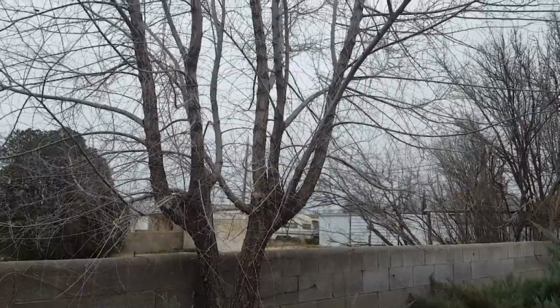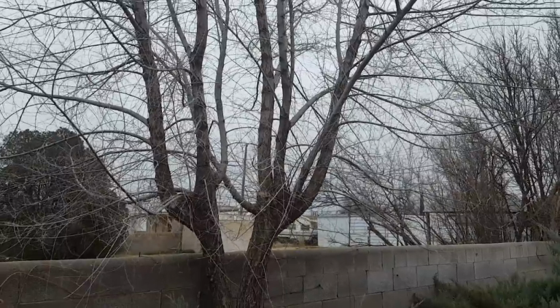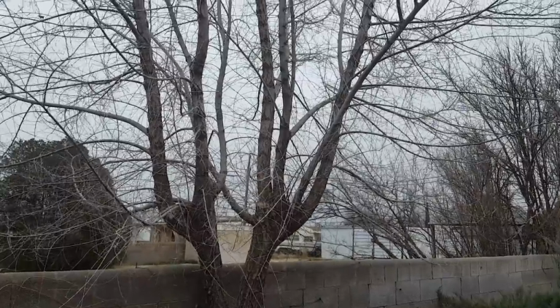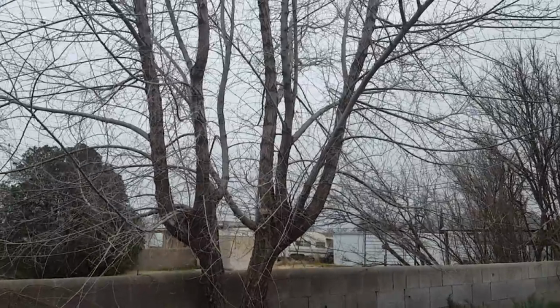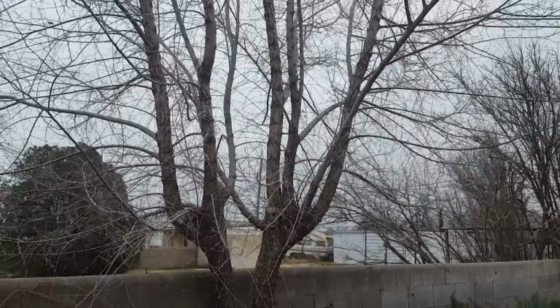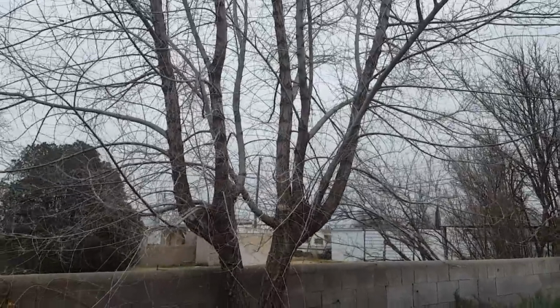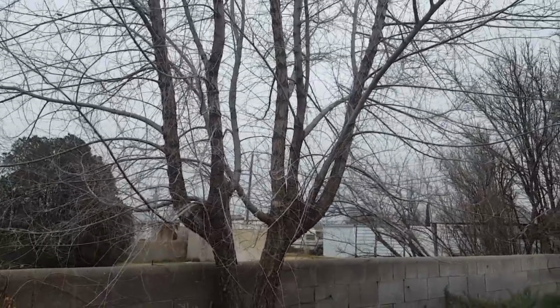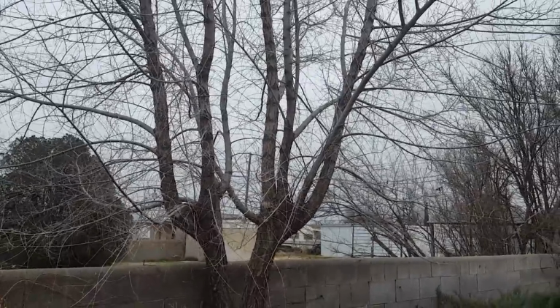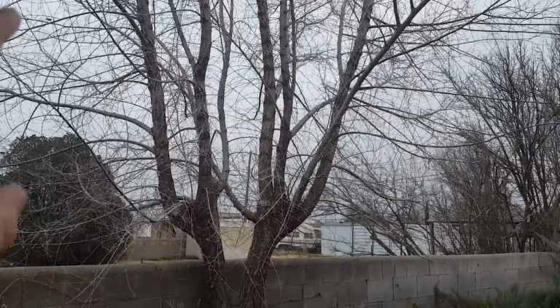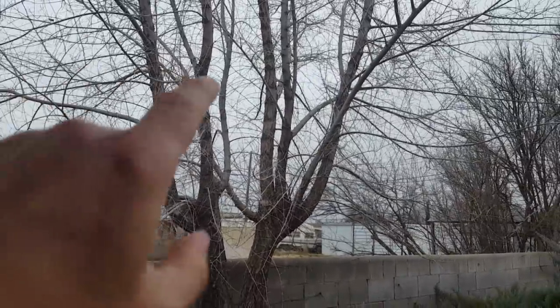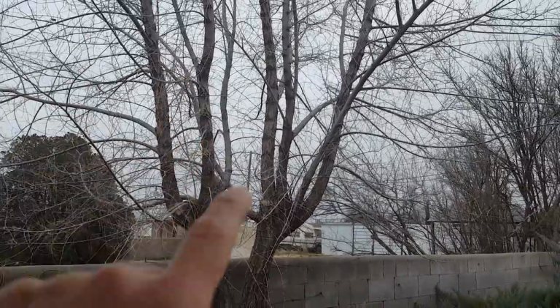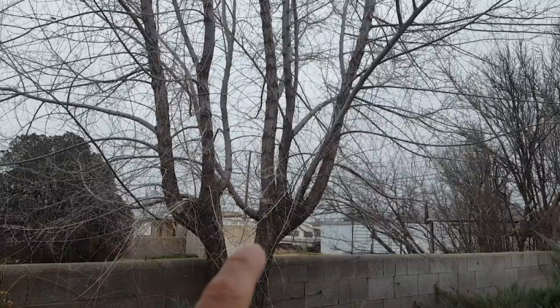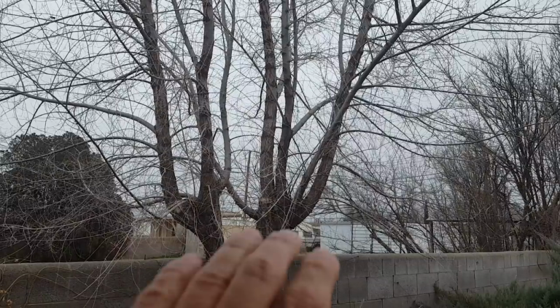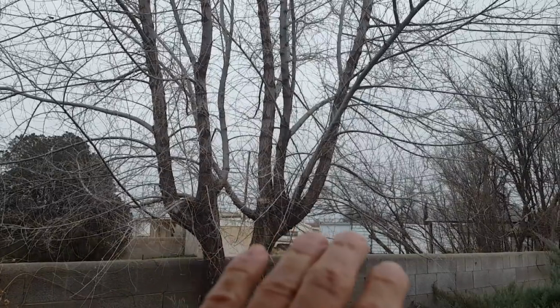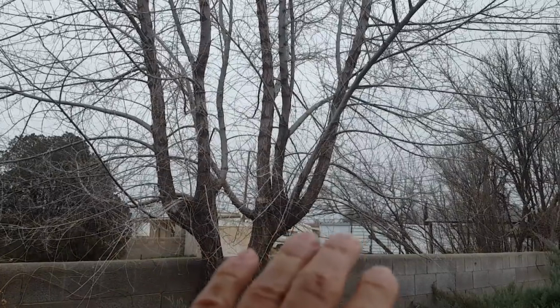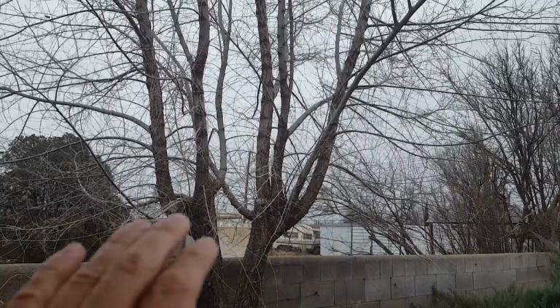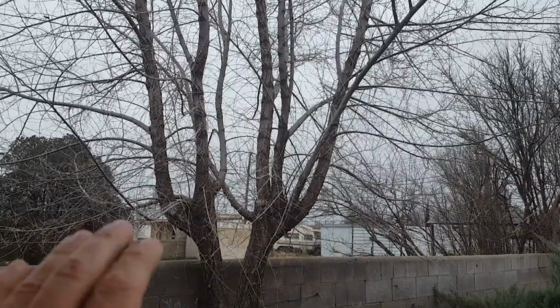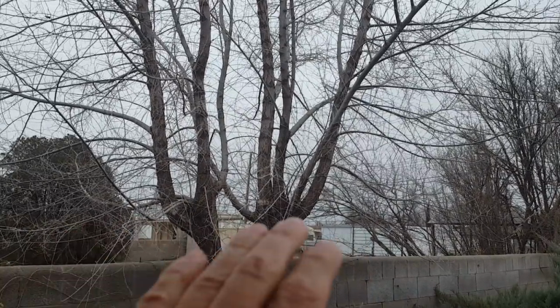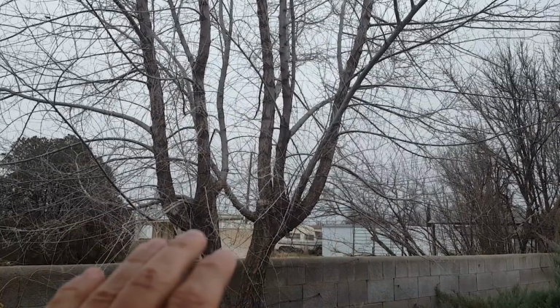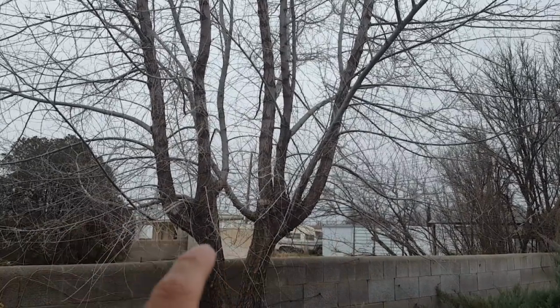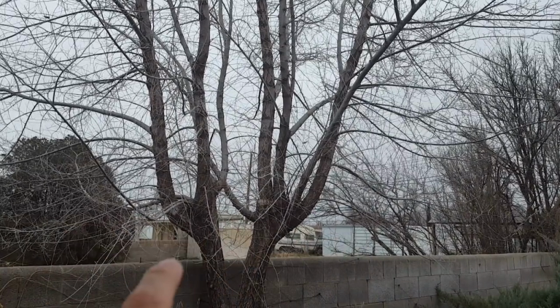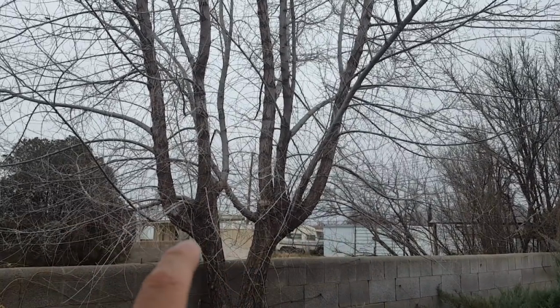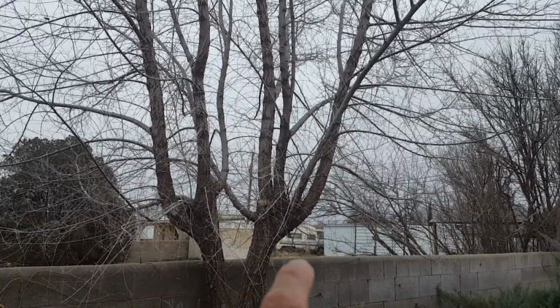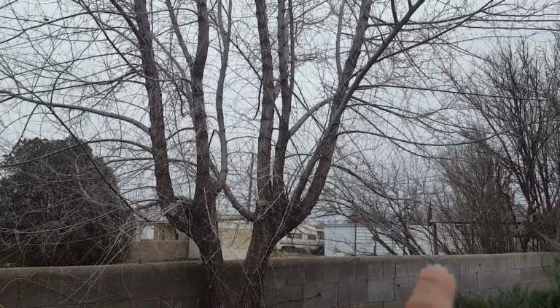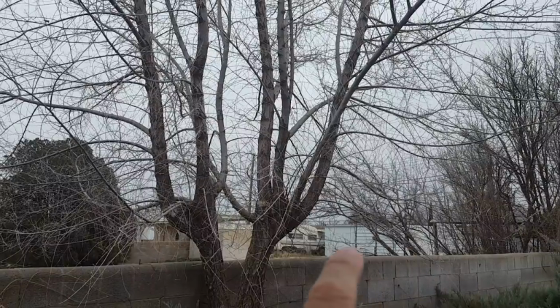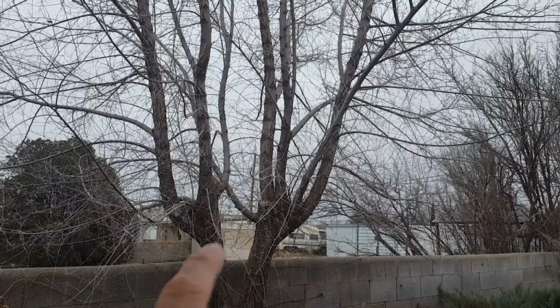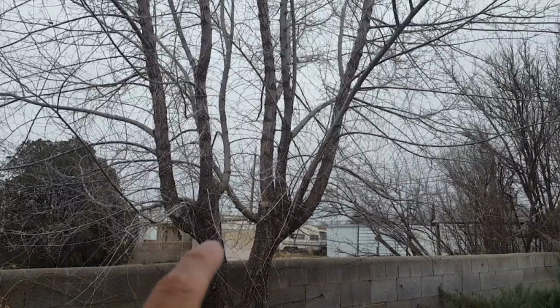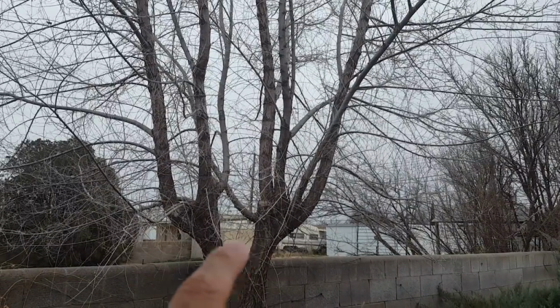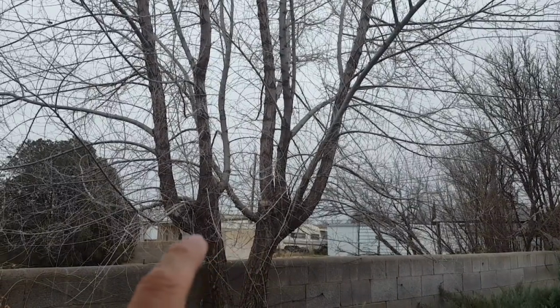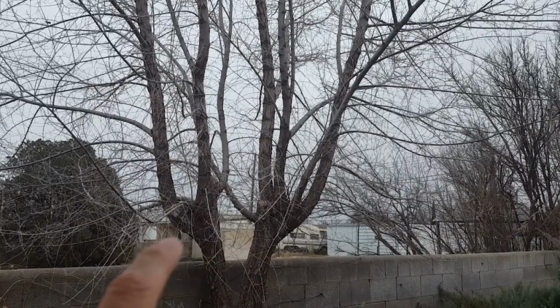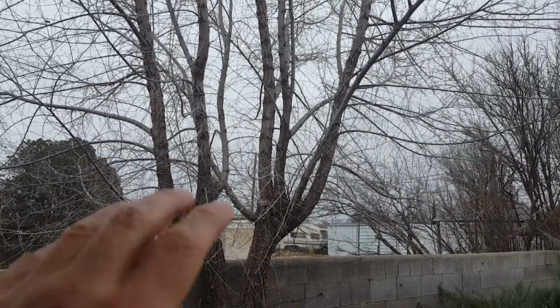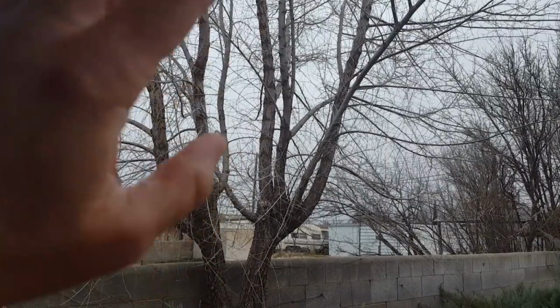Winter is the time for coppicing. This is an elm tree and a few years back I cut it off right here, just above this fence top, and it has grown out.